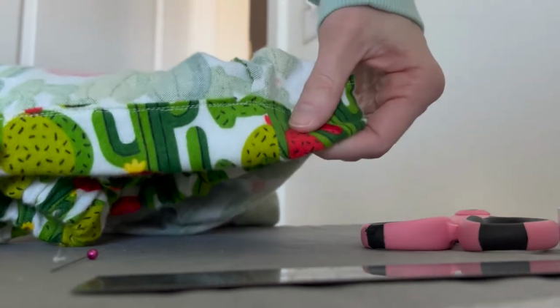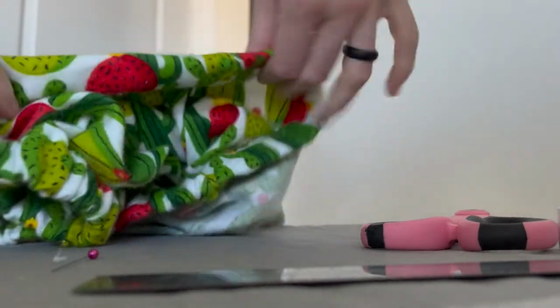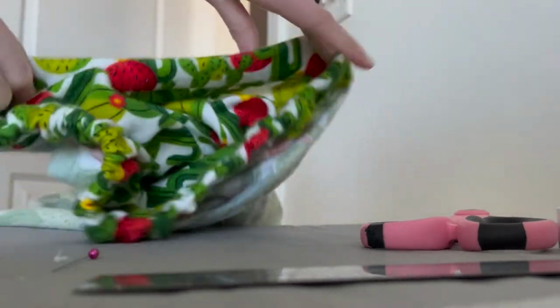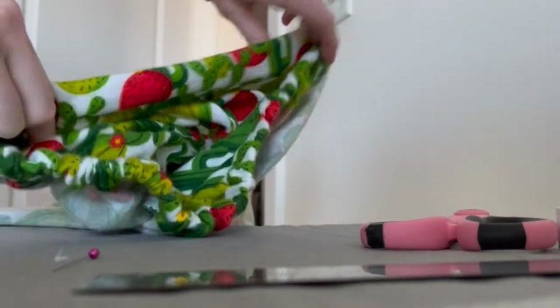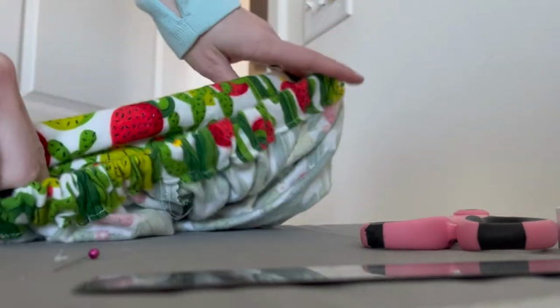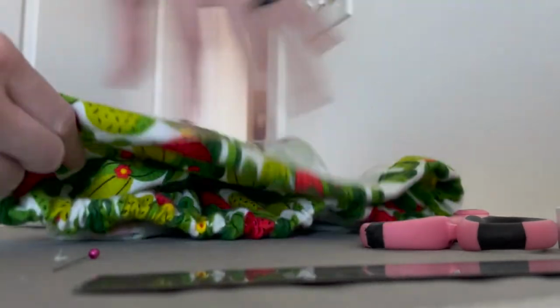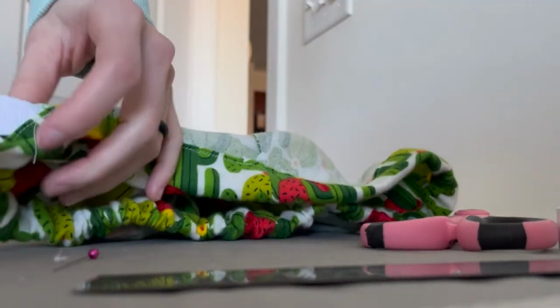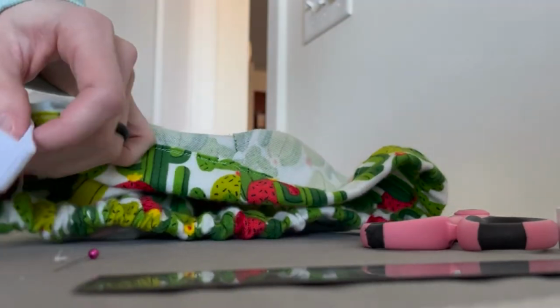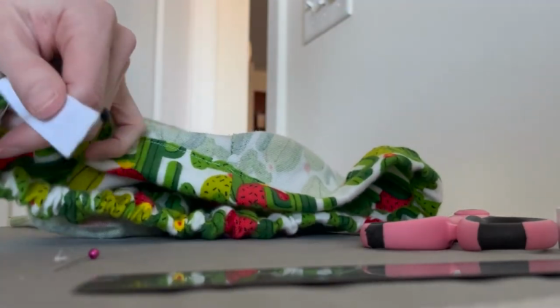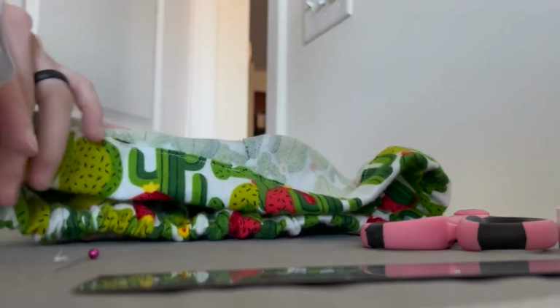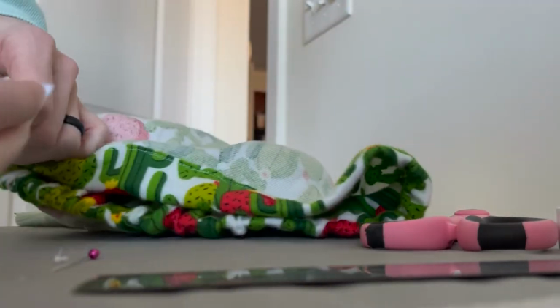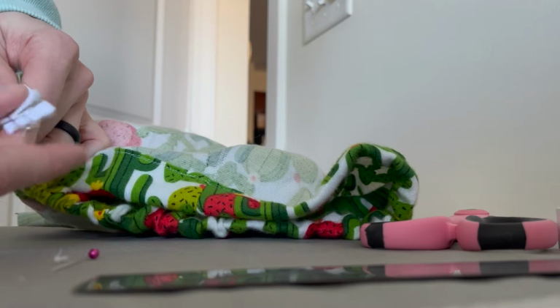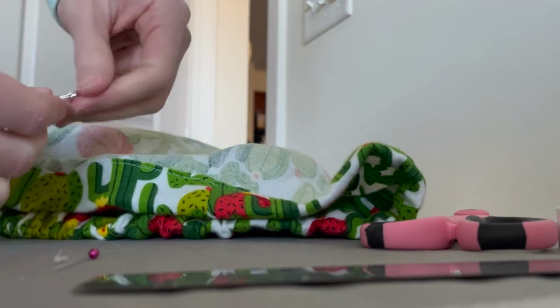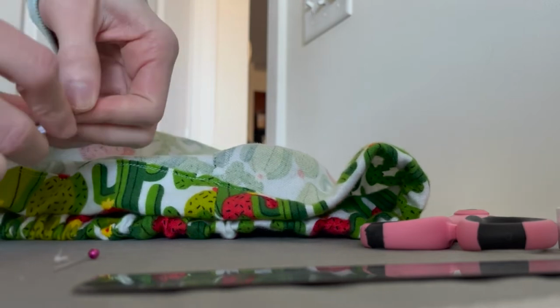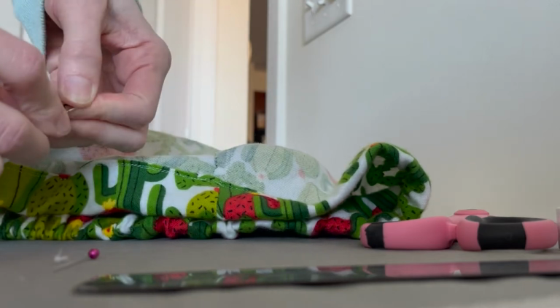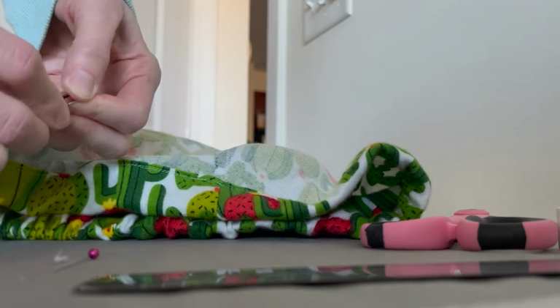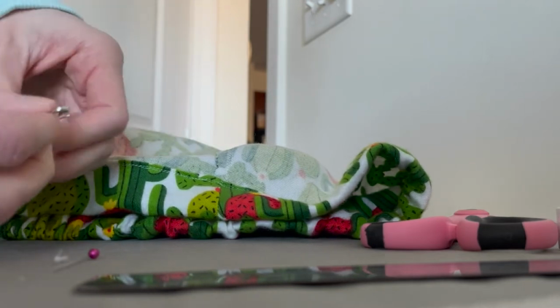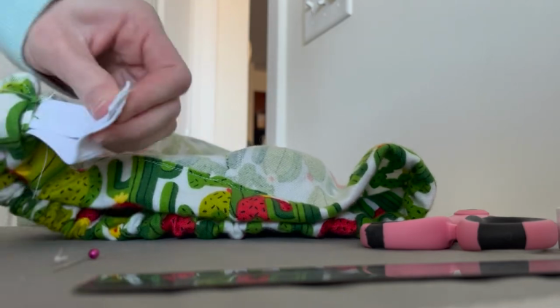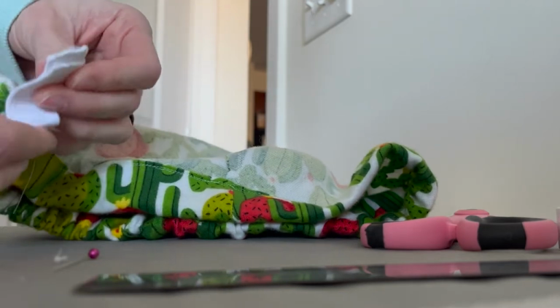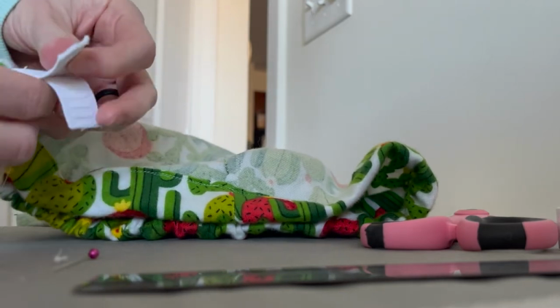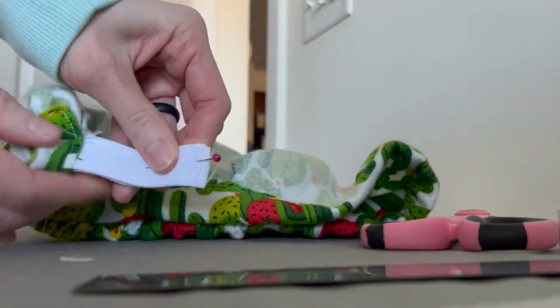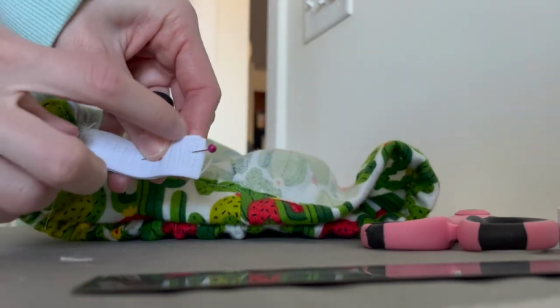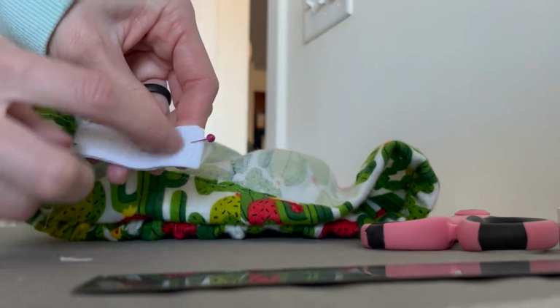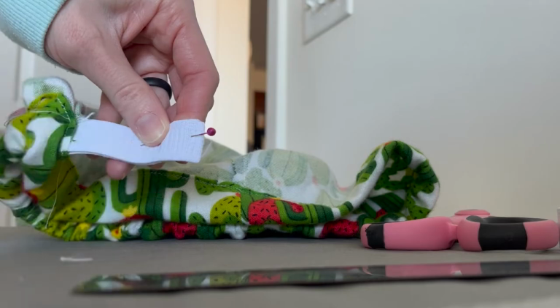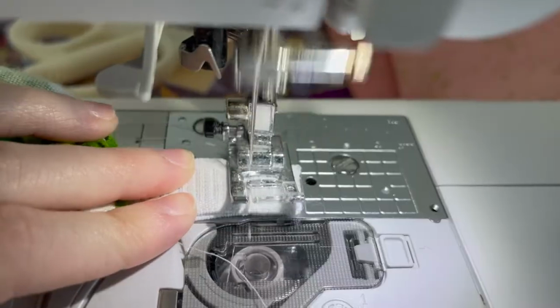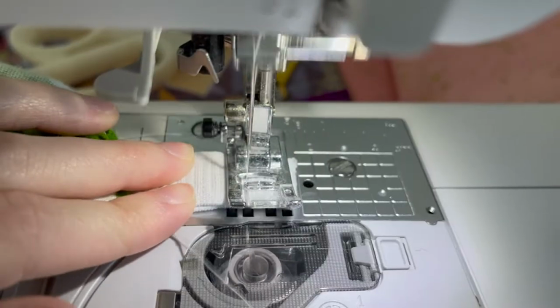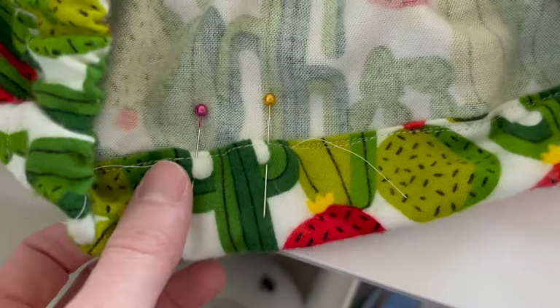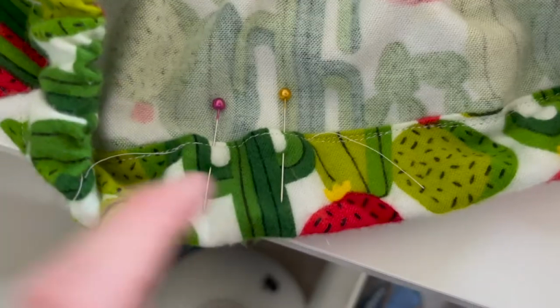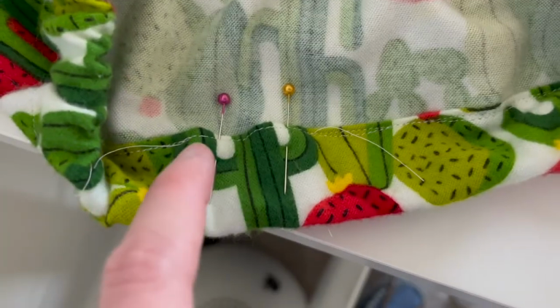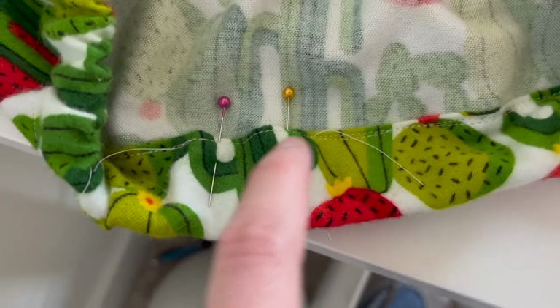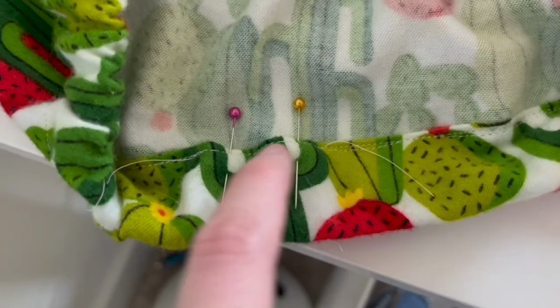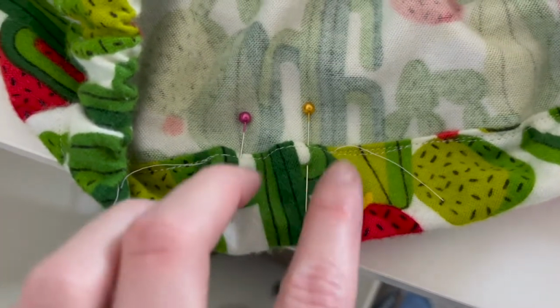Using a safety pin, start to loop your elastic through the waistband. I have my safety pin here and I'm just going to push it through that waistband portion of my shorts. Then take a straight seam across the elastic, and once that's all done I'll take a seam across the waistband to close it off.